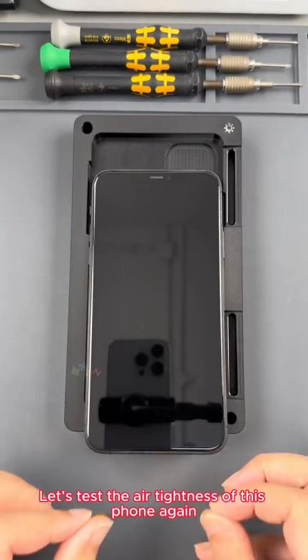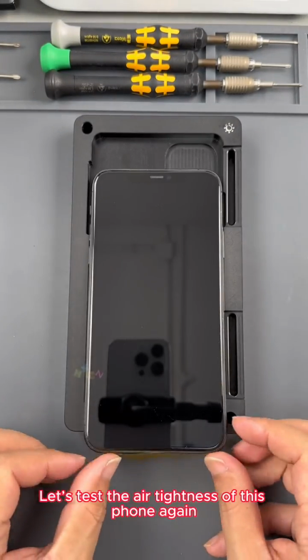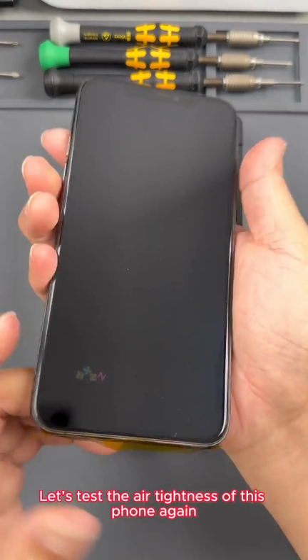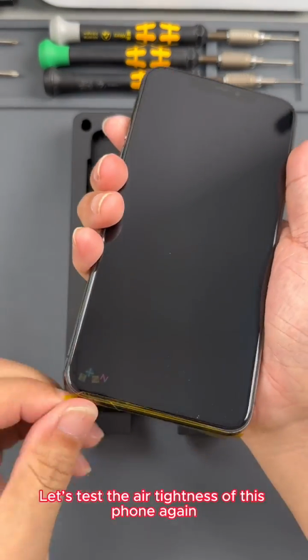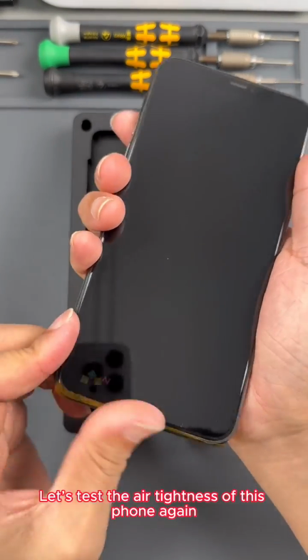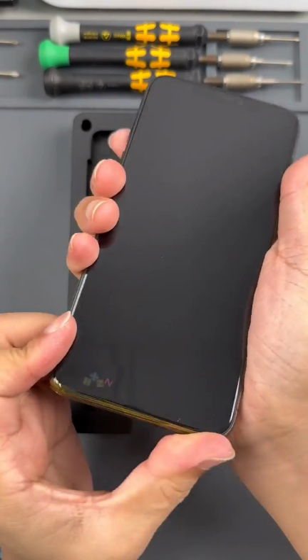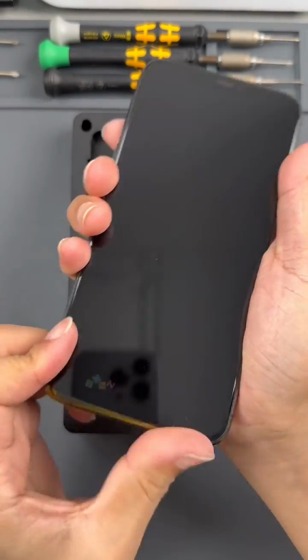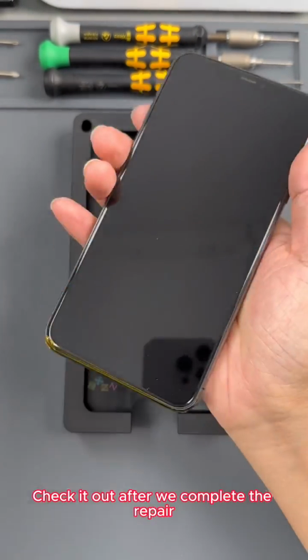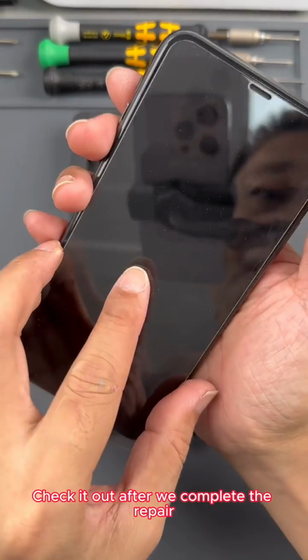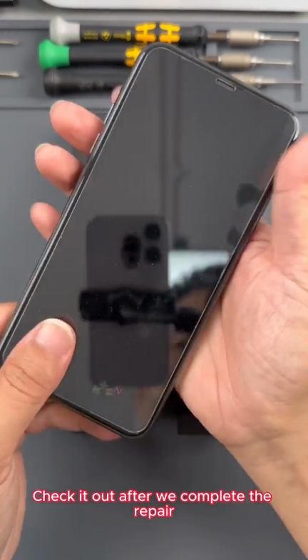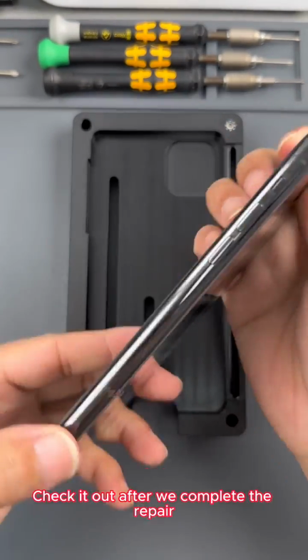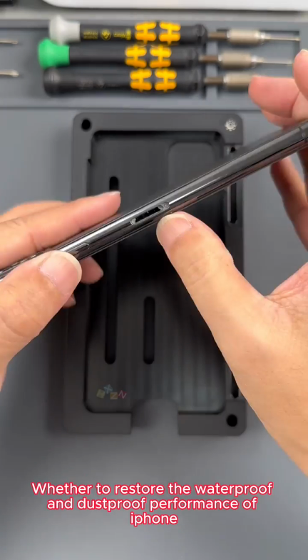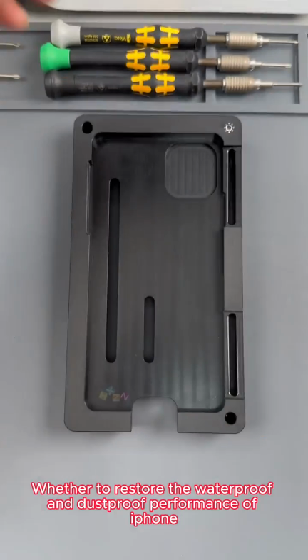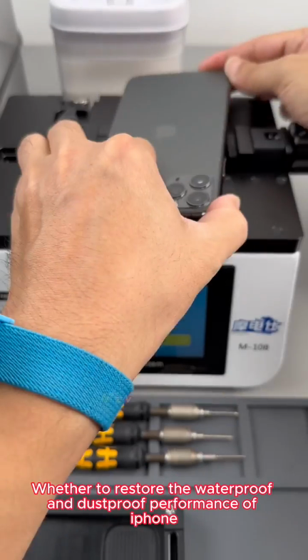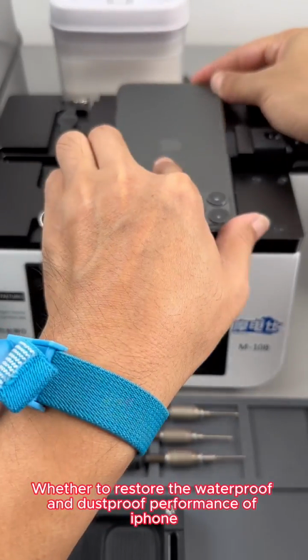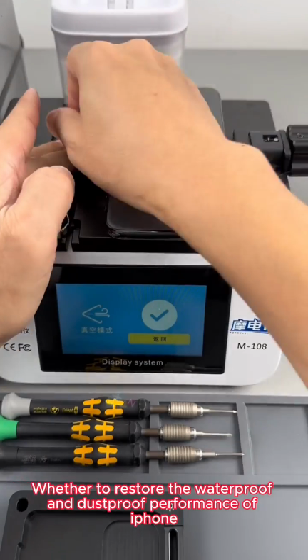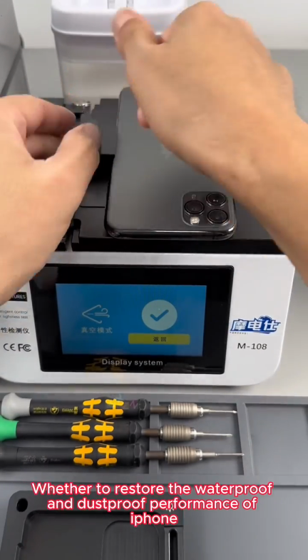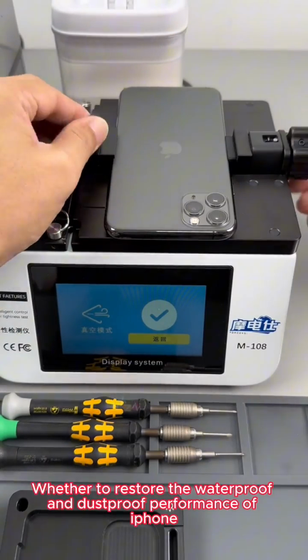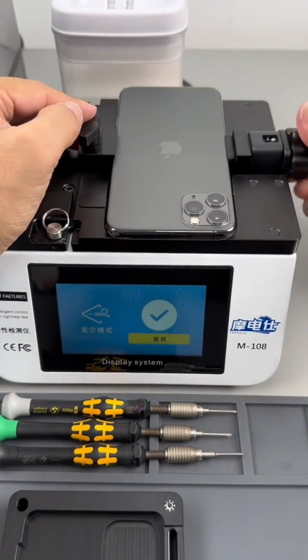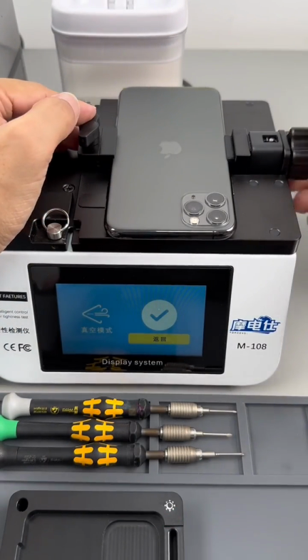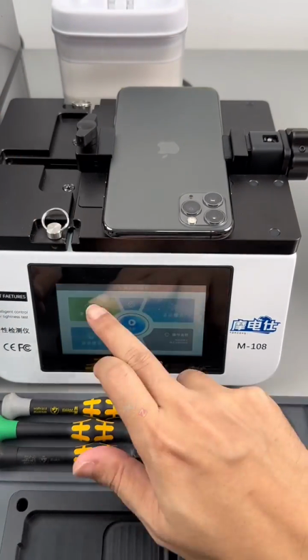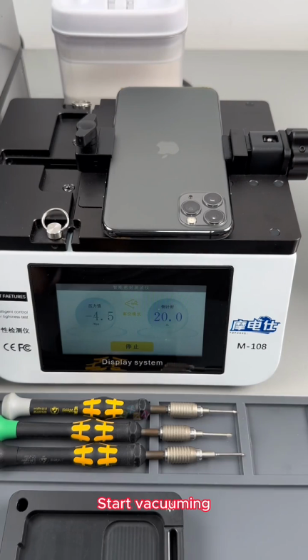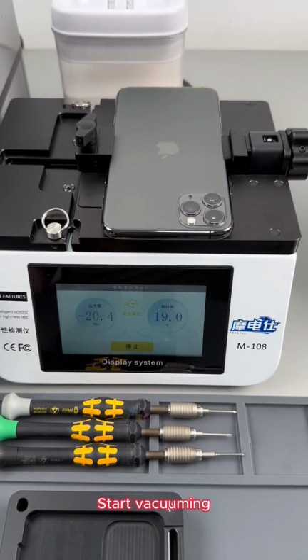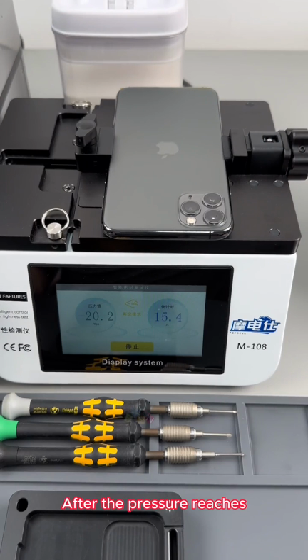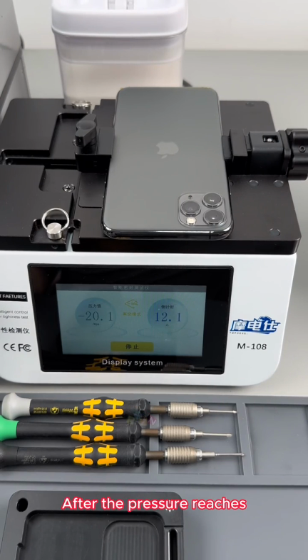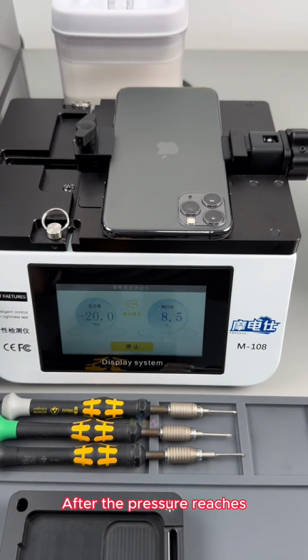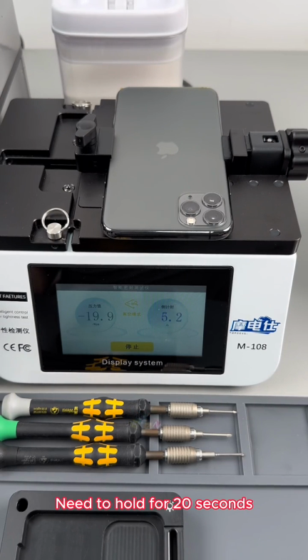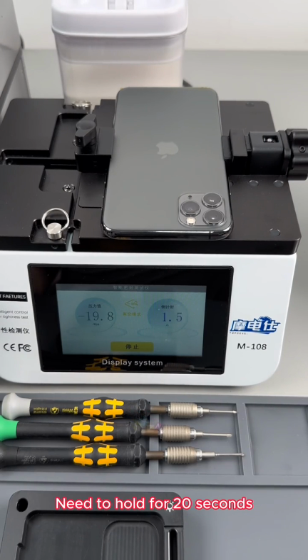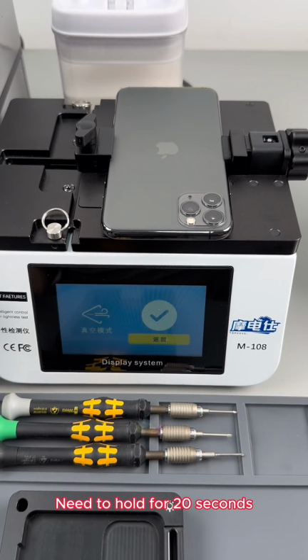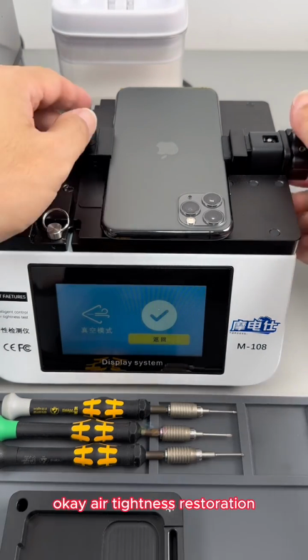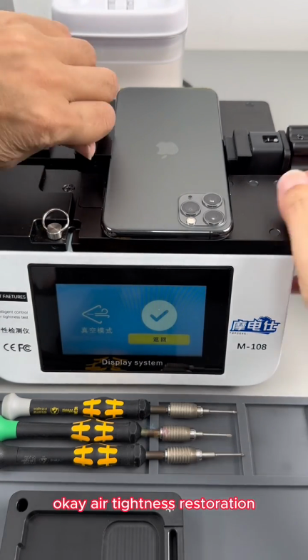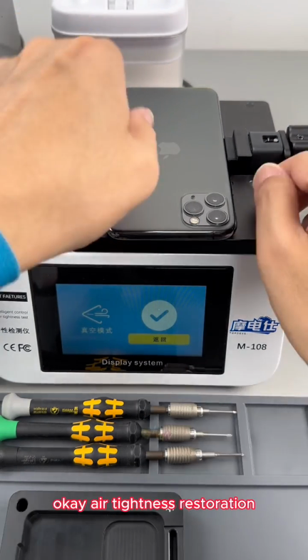Let's test the air tightness of this phone again after we complete the repair, to check whether it restores the waterproof and dustproof performance of the iPhone. We start vacuuming; after the pressure reaches the target, we hold for 20 seconds. Air tightness is restored.